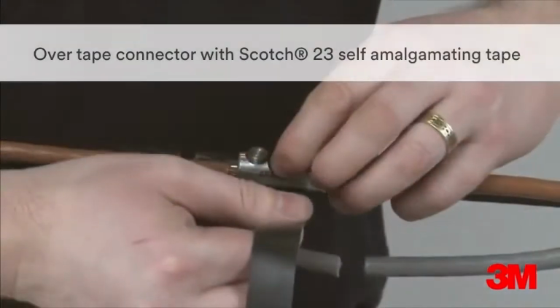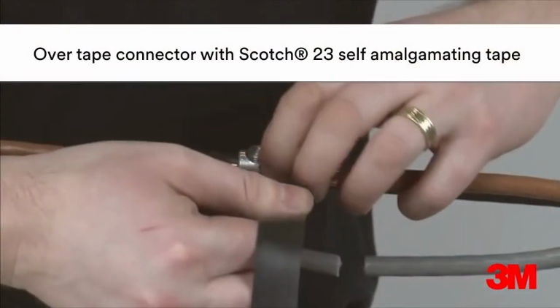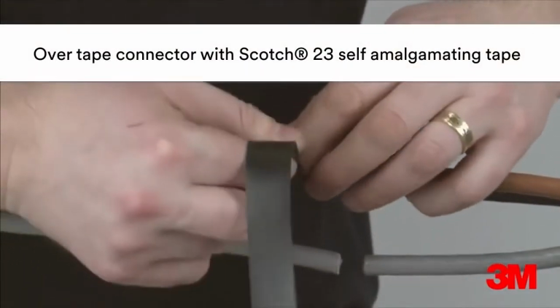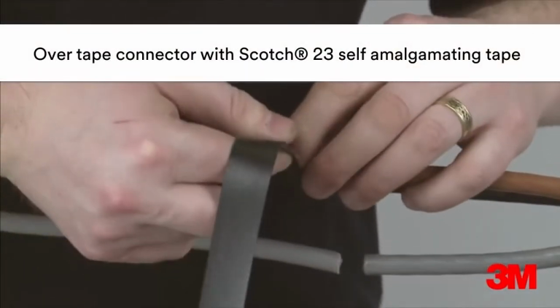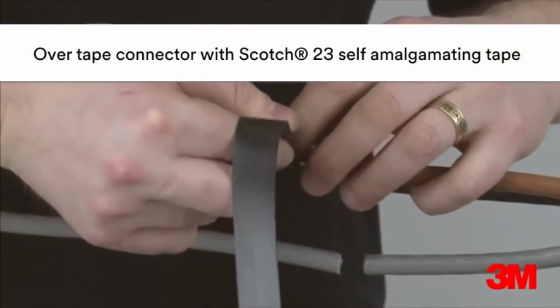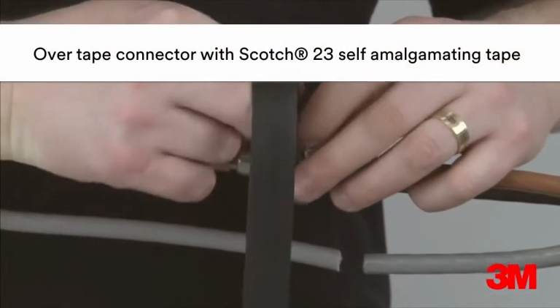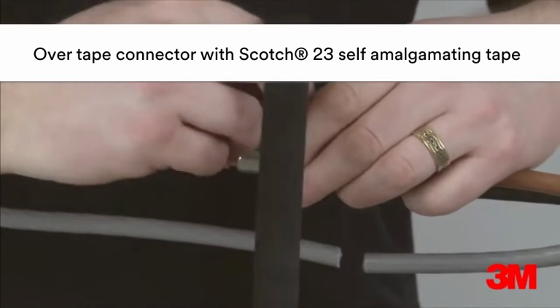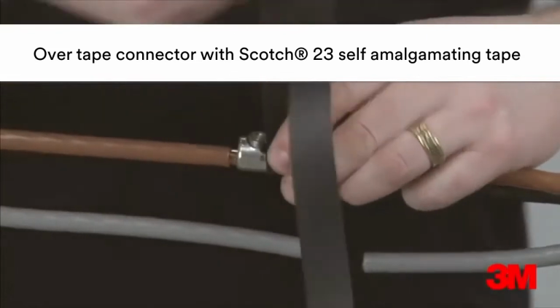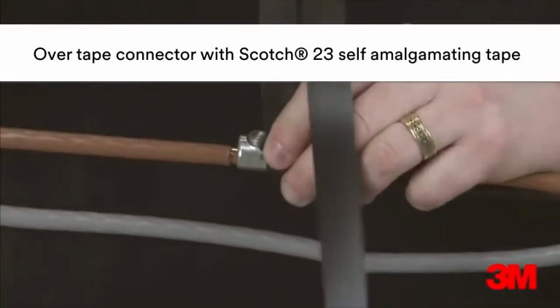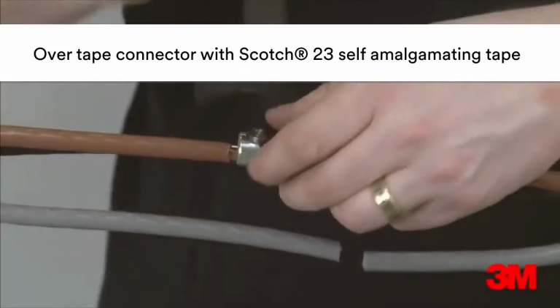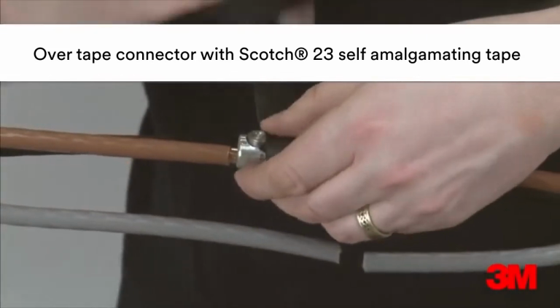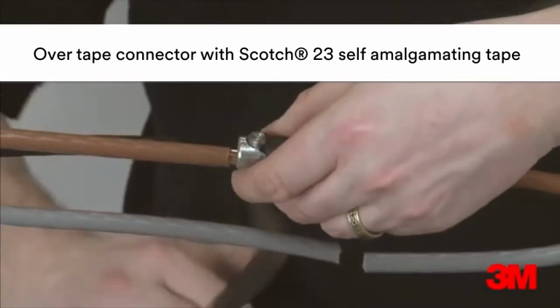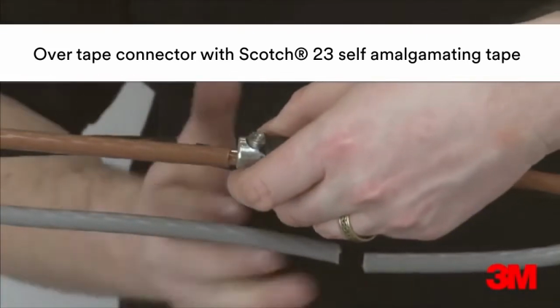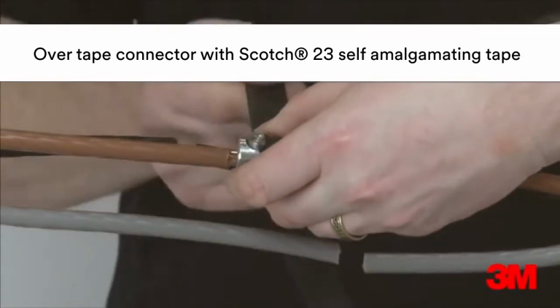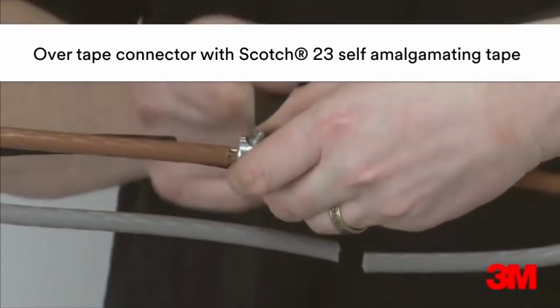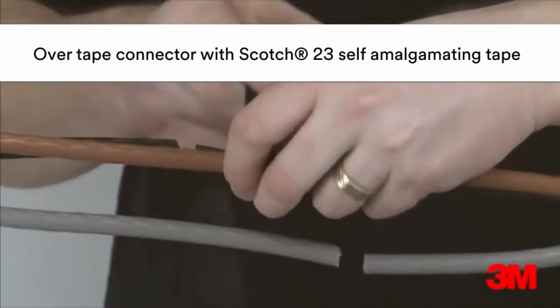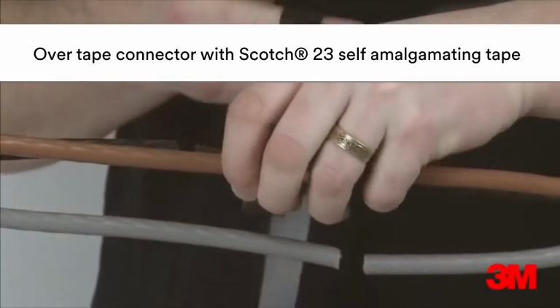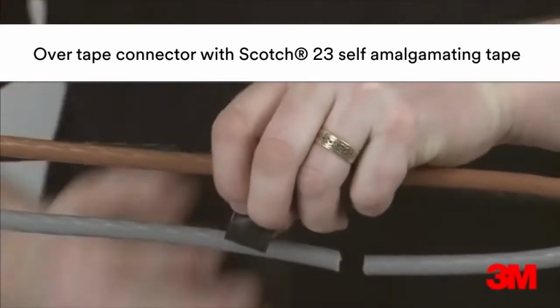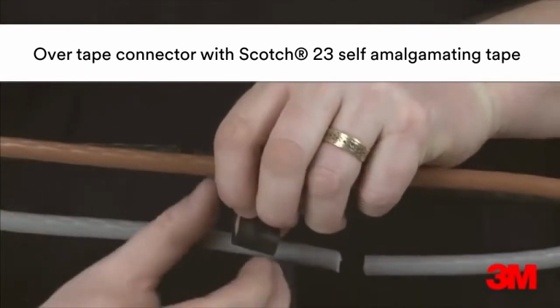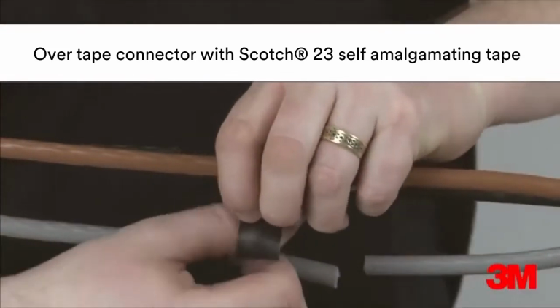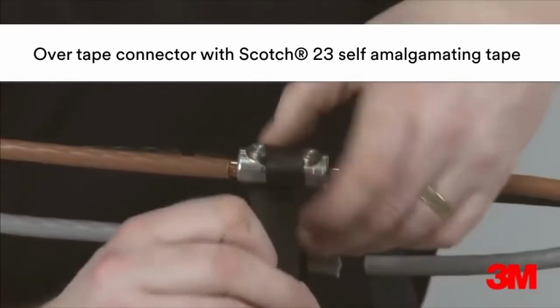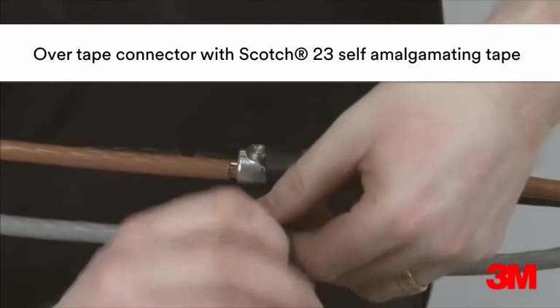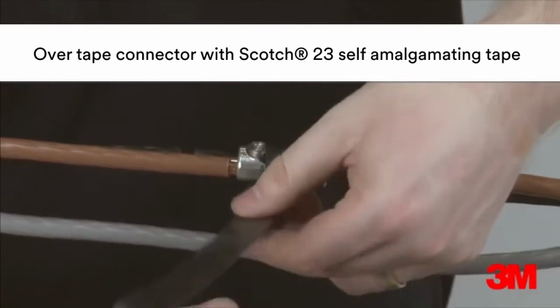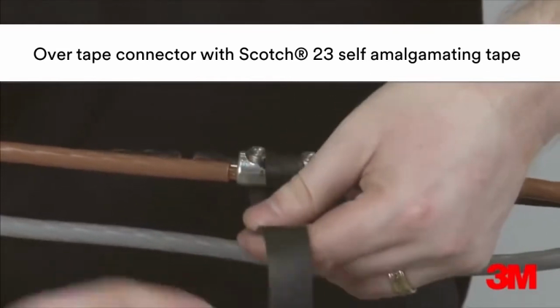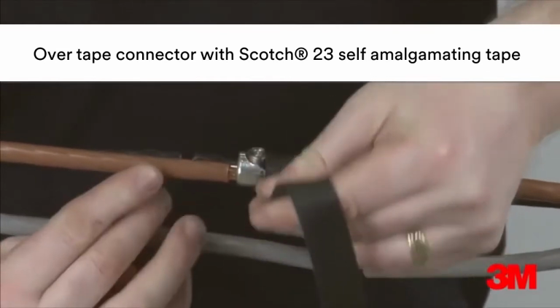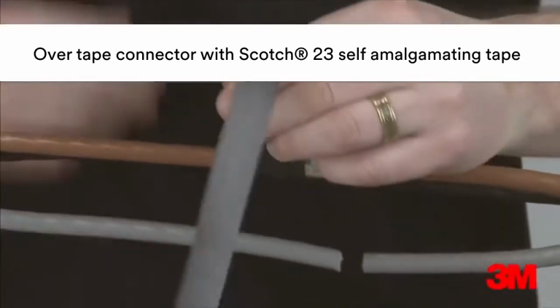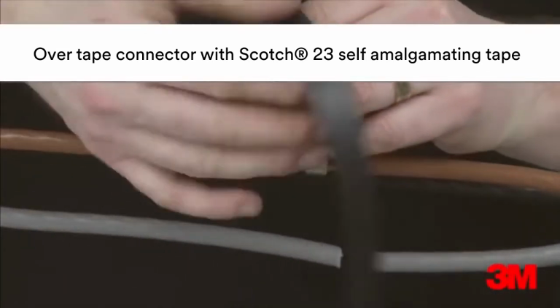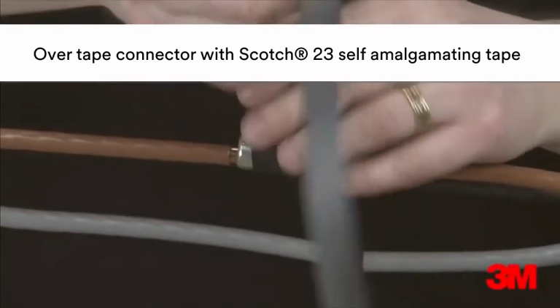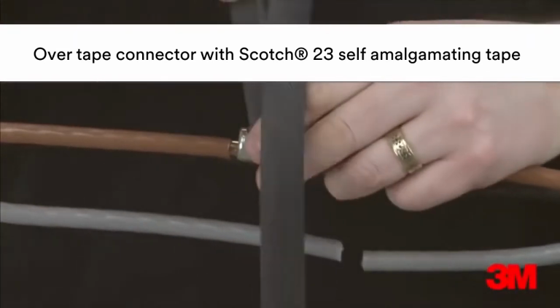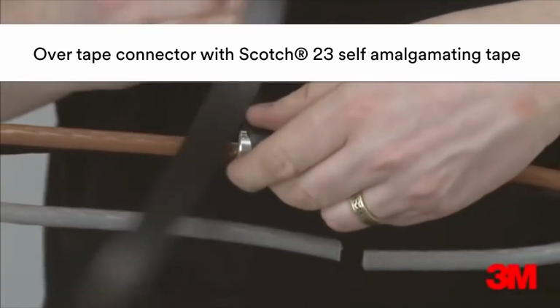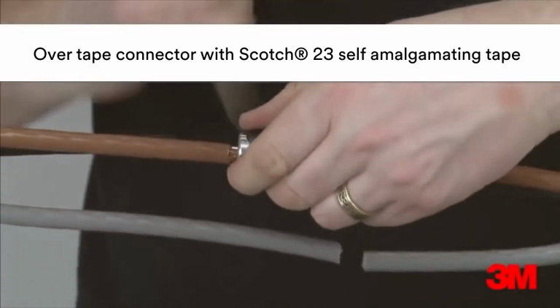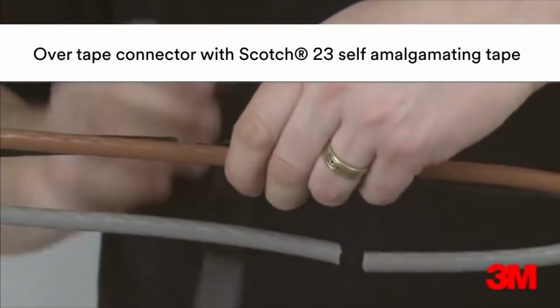Scotch 23 self-amalgamating tape is used to overtape the connectors. Layers are applied tightly around each connector, overlapping into the primary insulation on each side of the connector position.